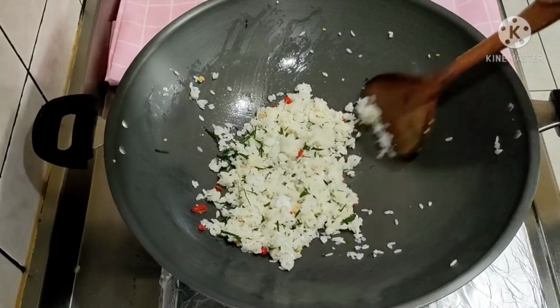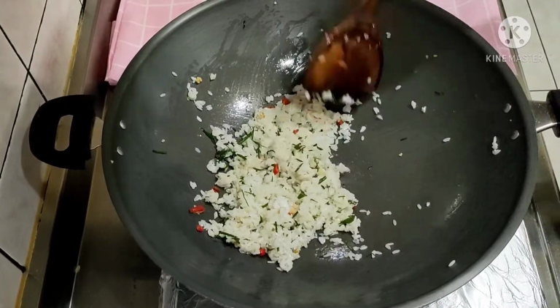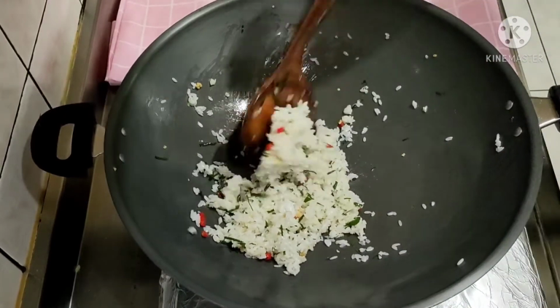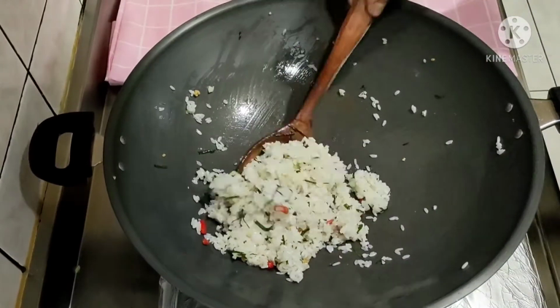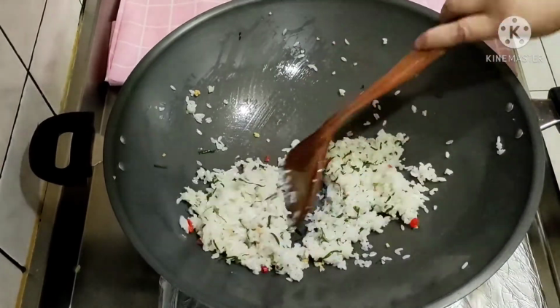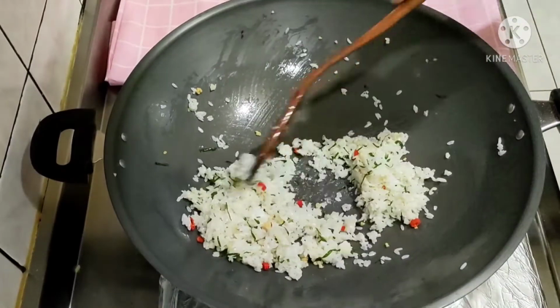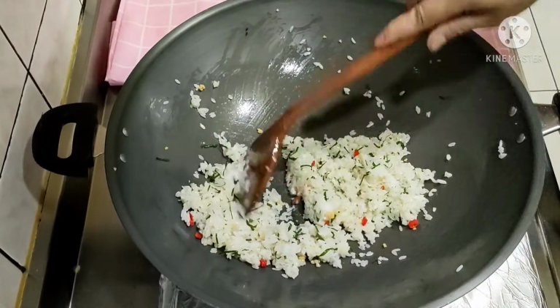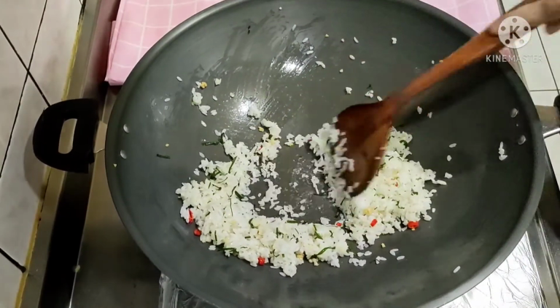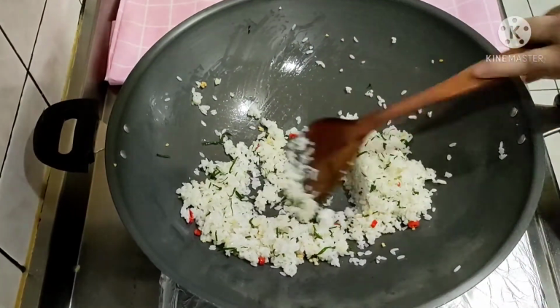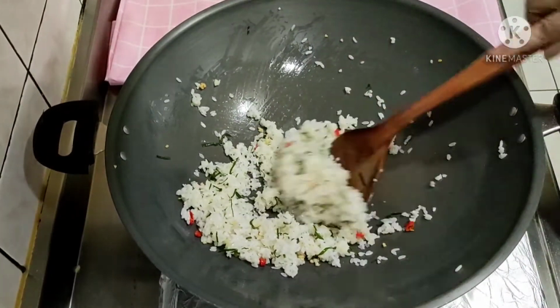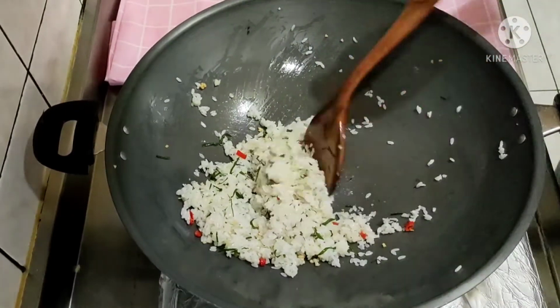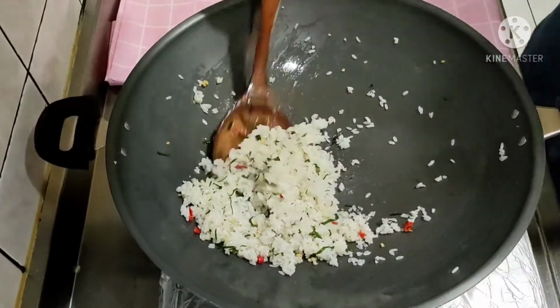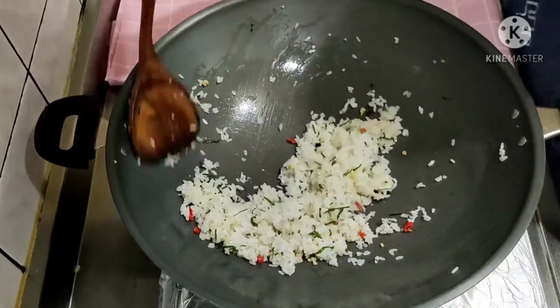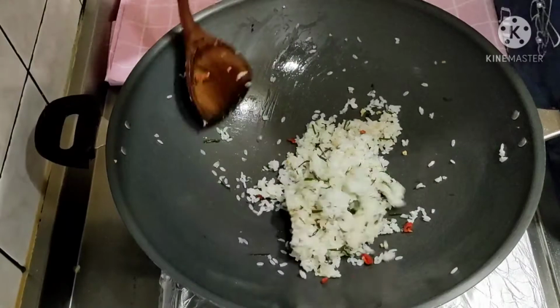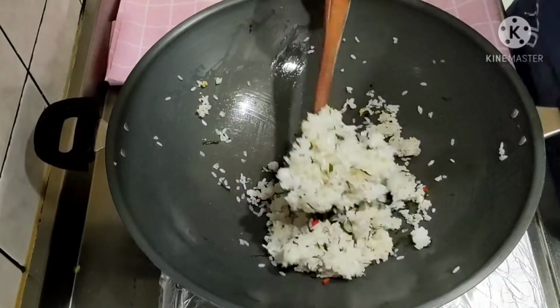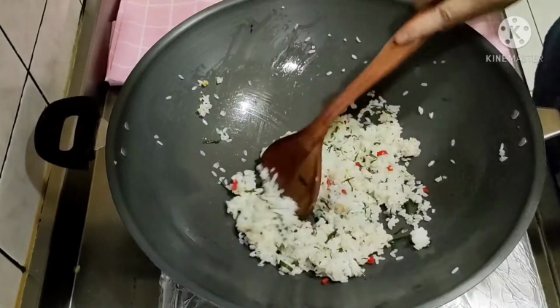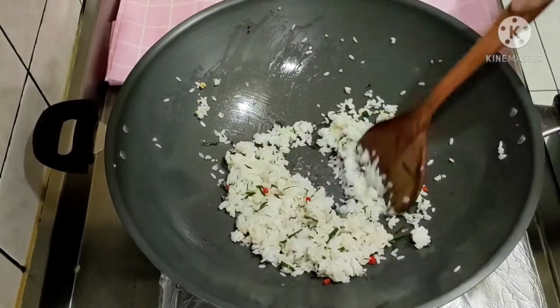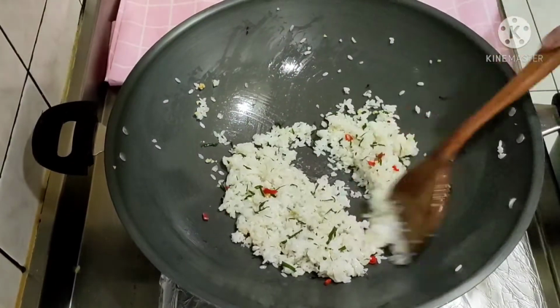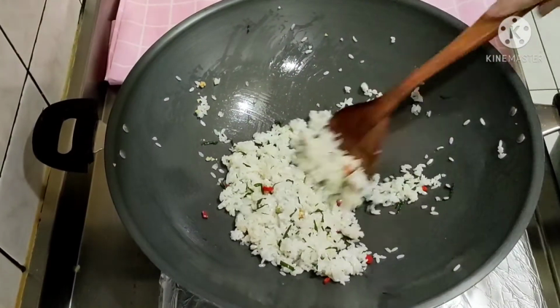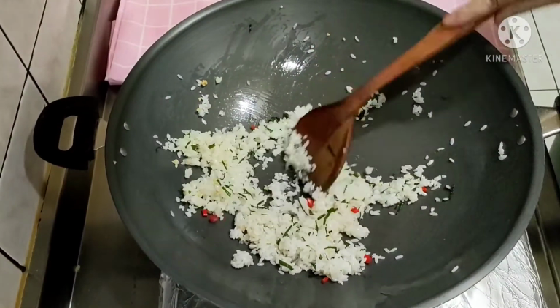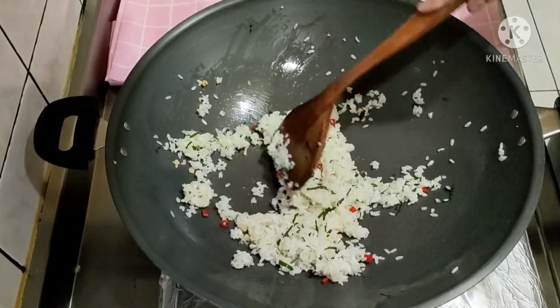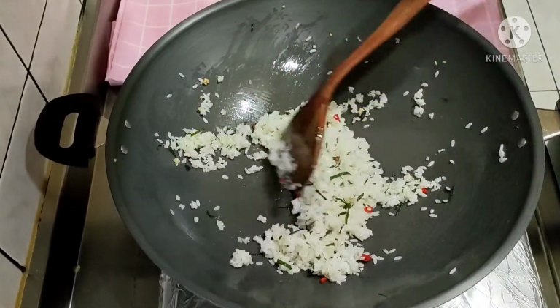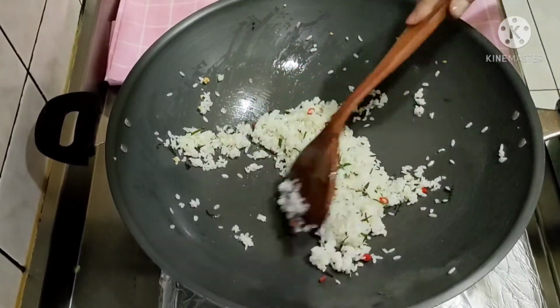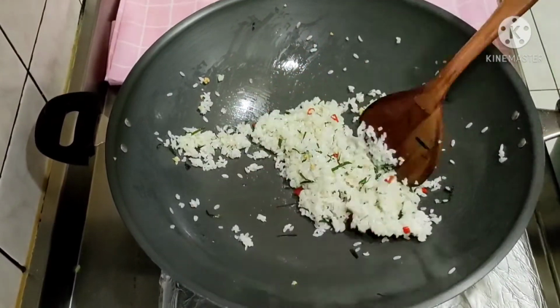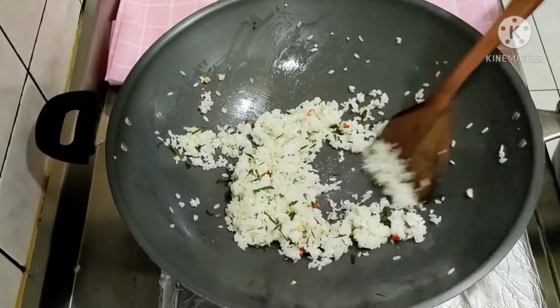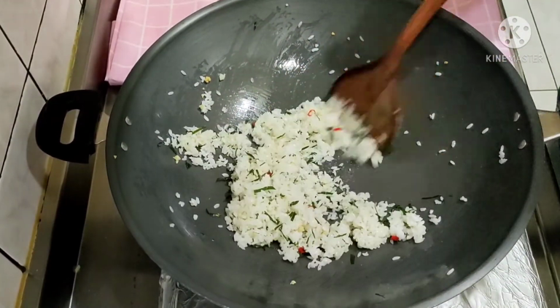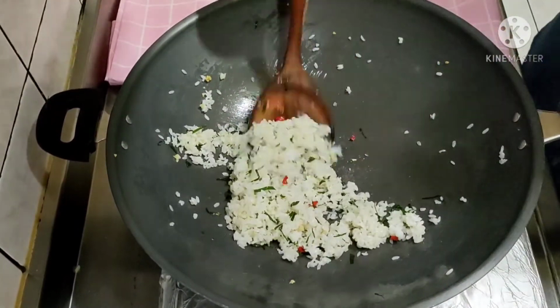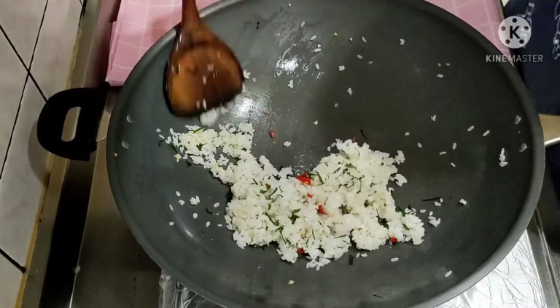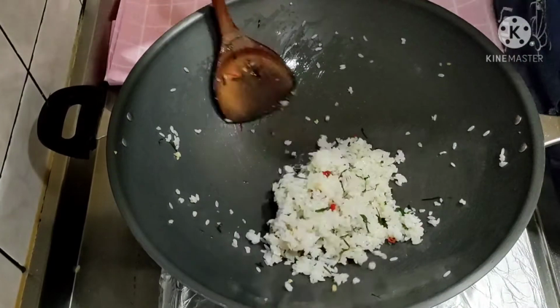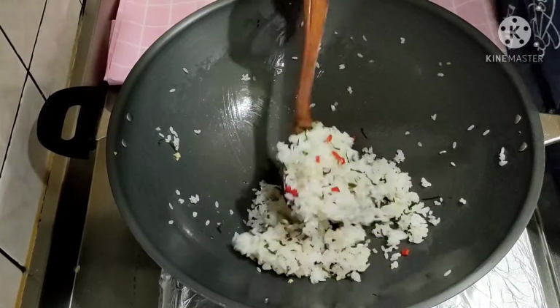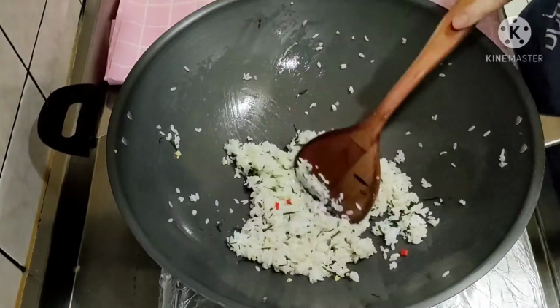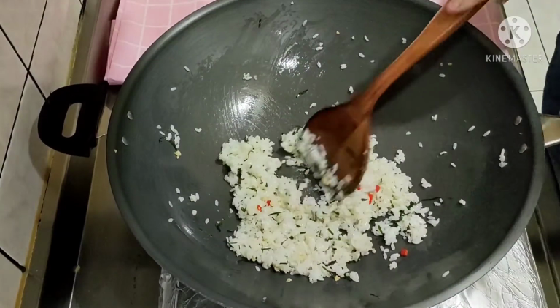Nah, ini udah jadi ya teman-teman. Gampang banget. Ini nasi goreng daun jeruknya sudah siap untuk dihidangkan ya.